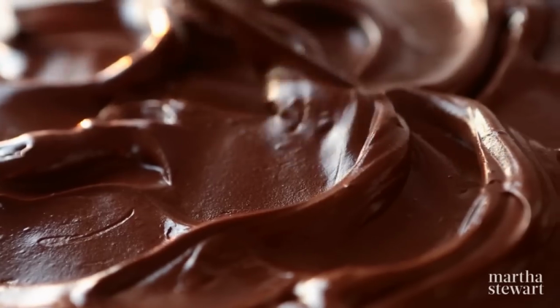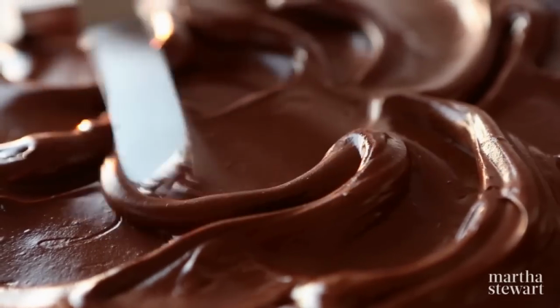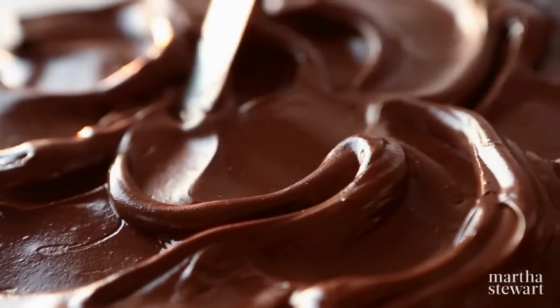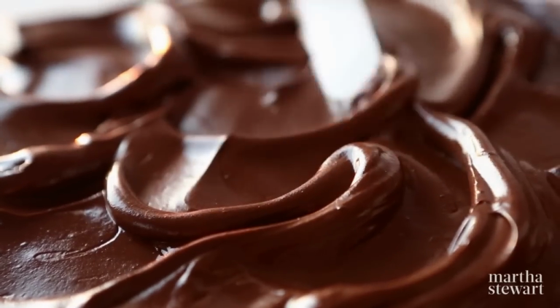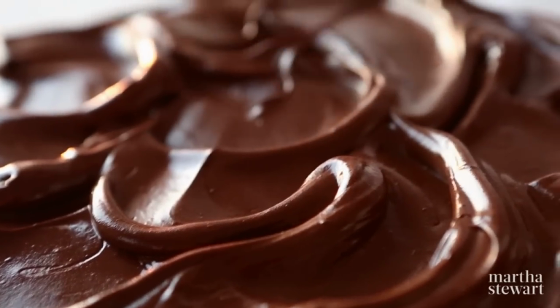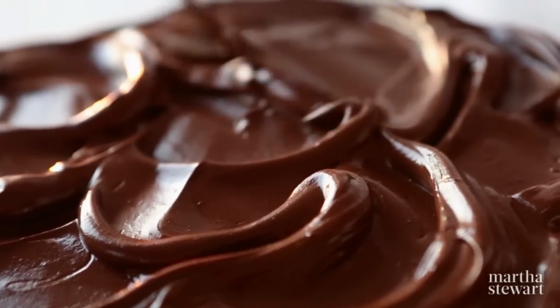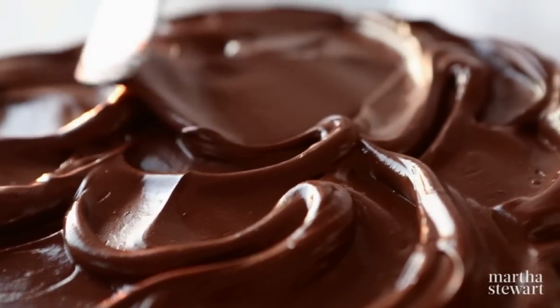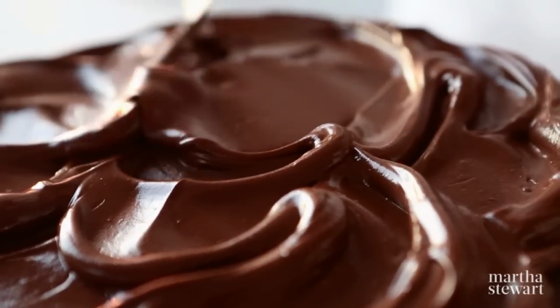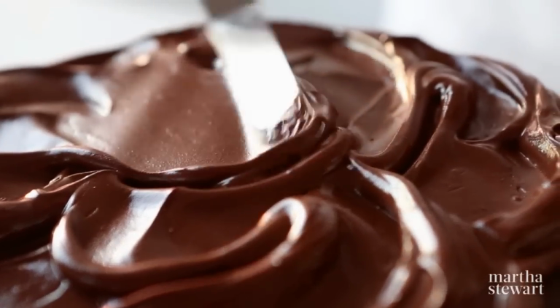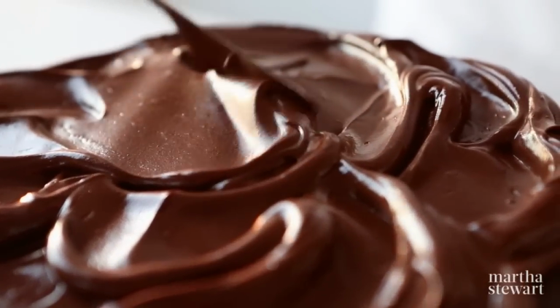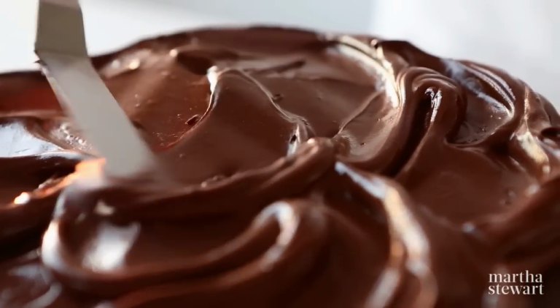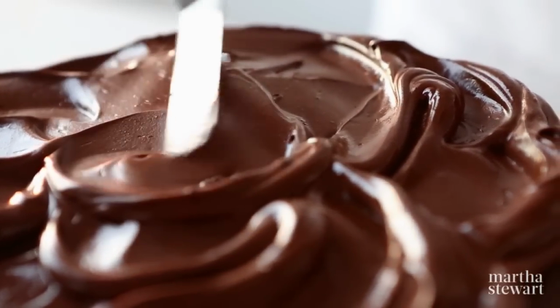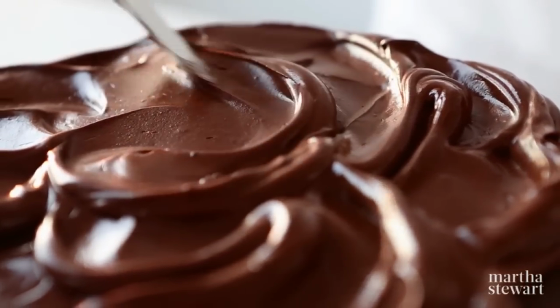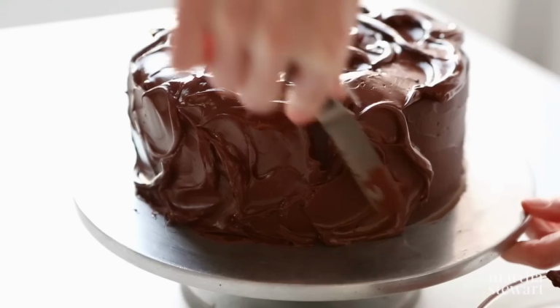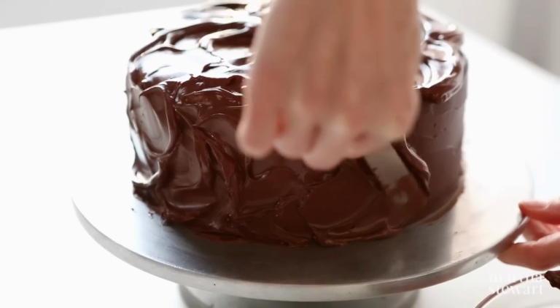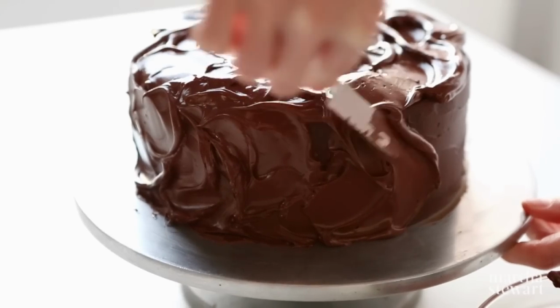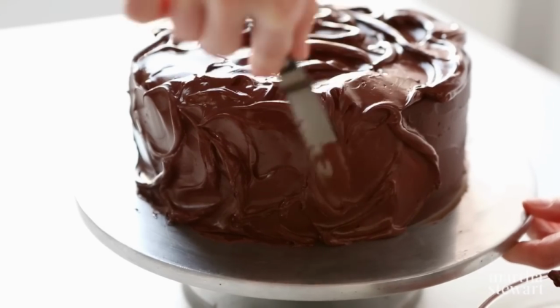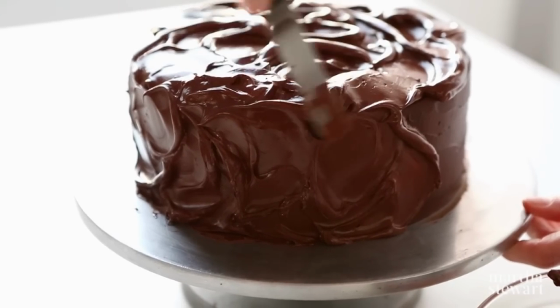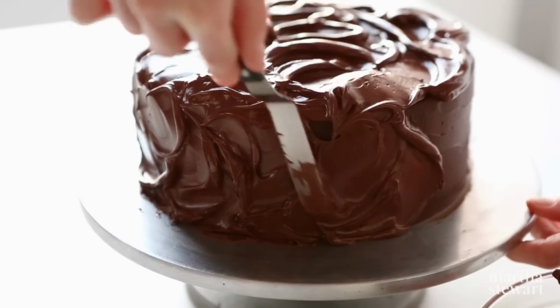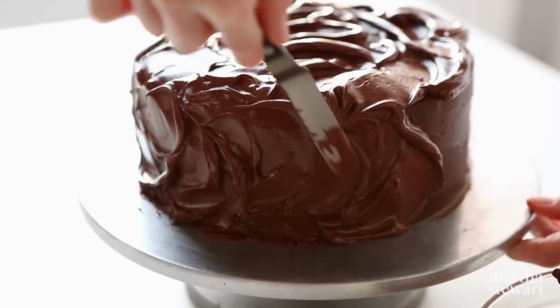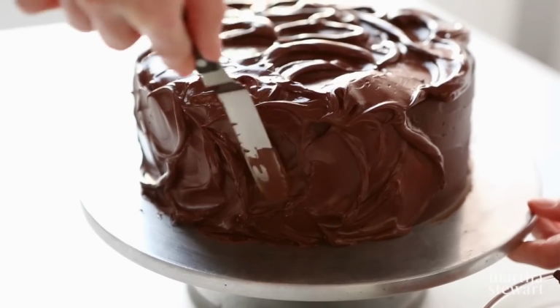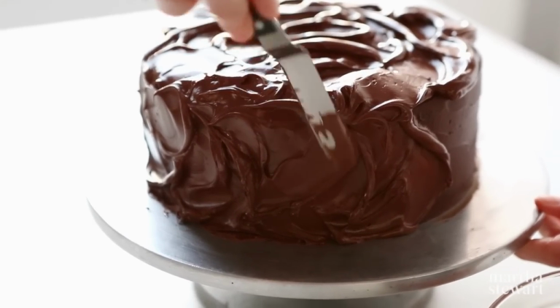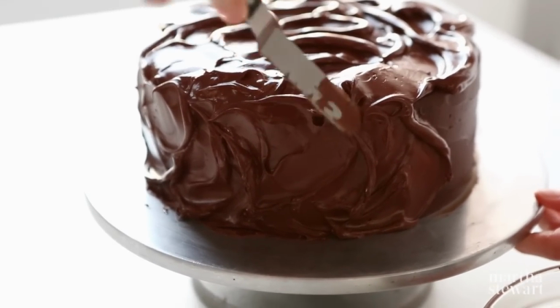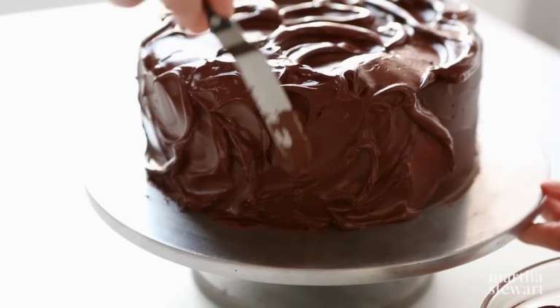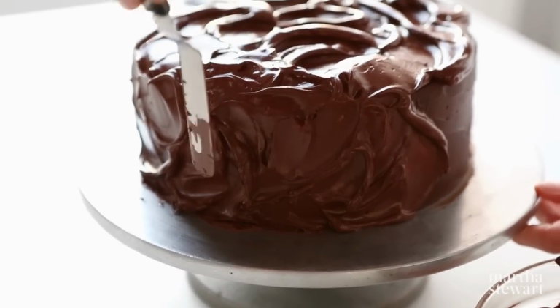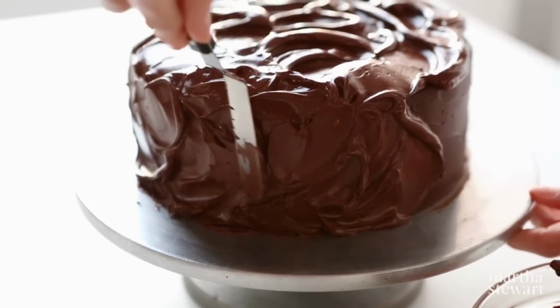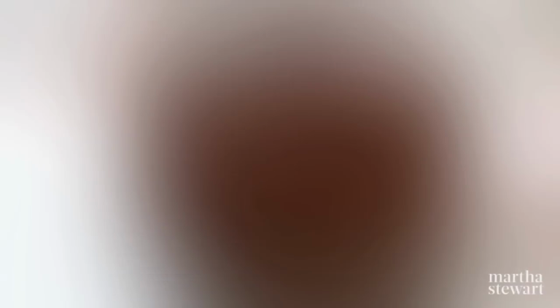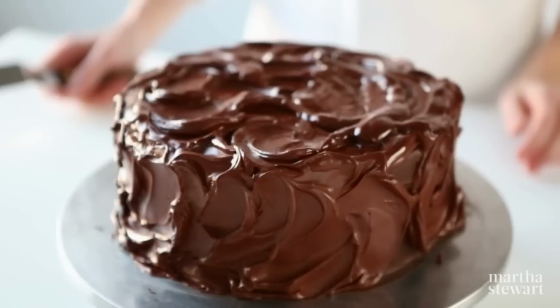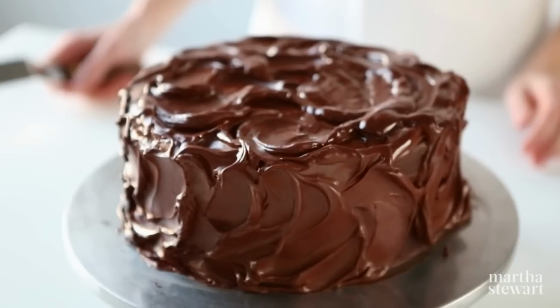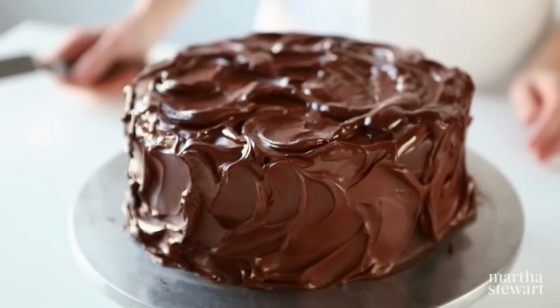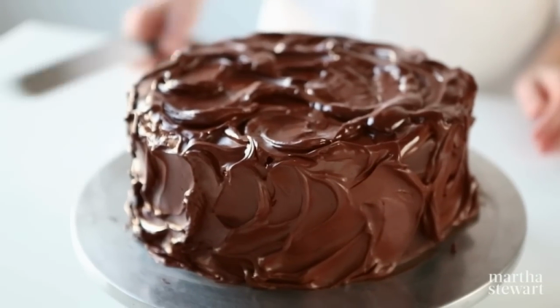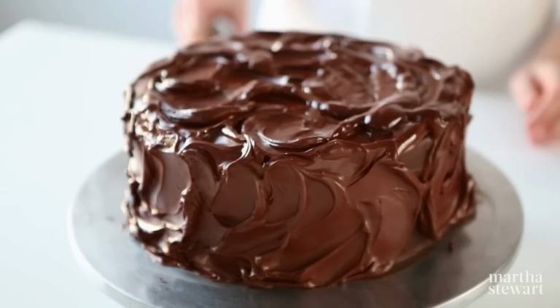Using the tip of a small offset spatula, create swoops and swirls in an almost S formation. This method works best with soft creamy frostings.